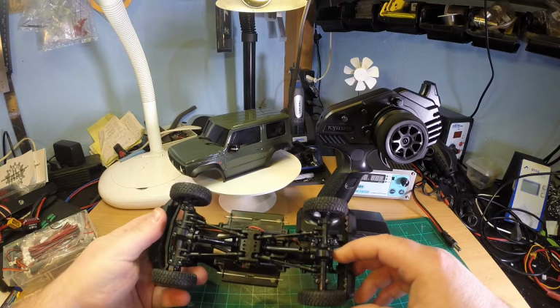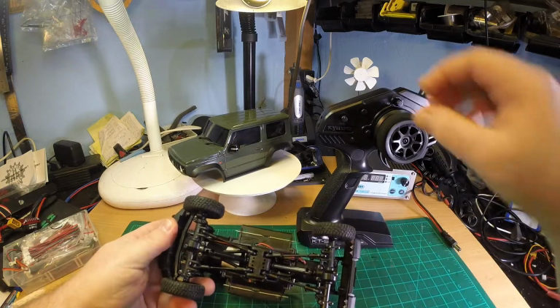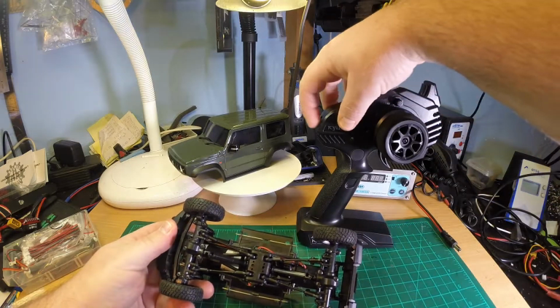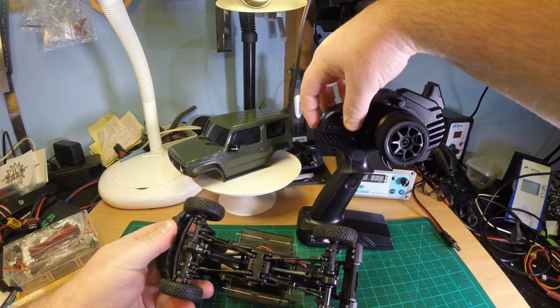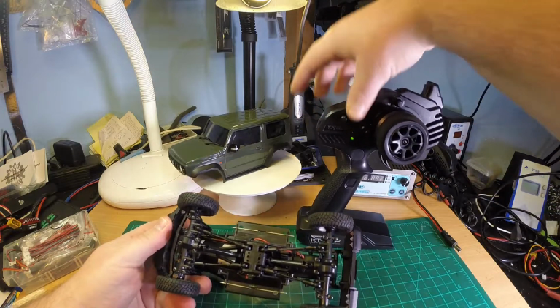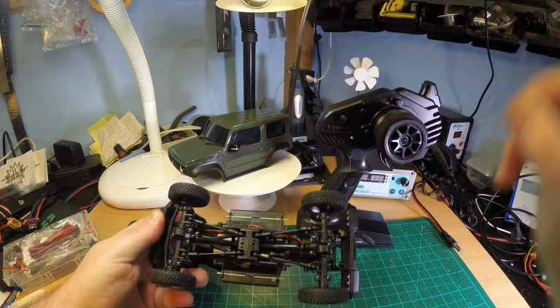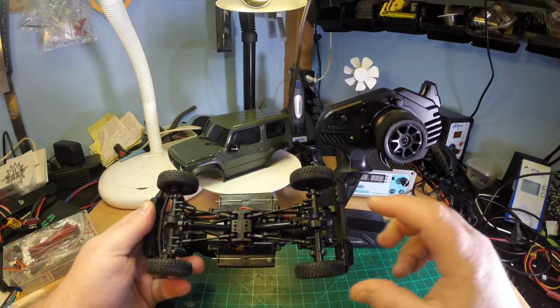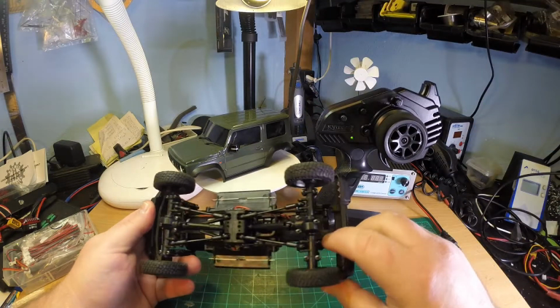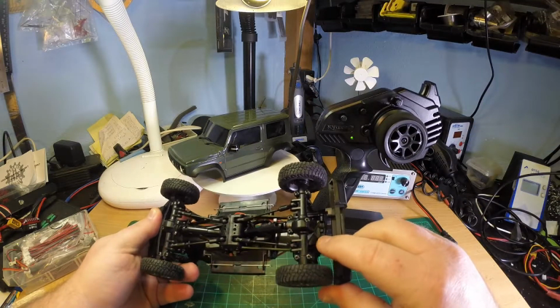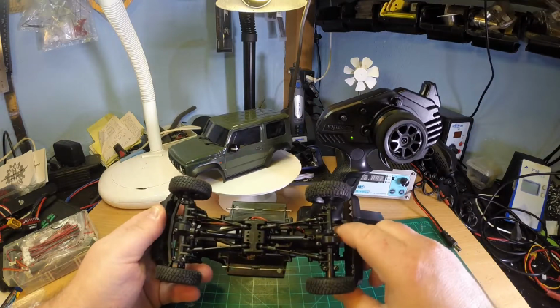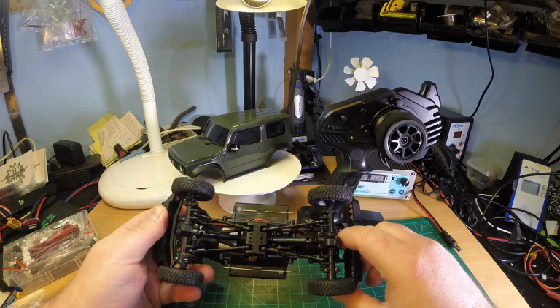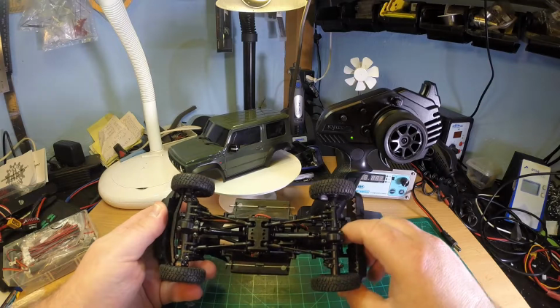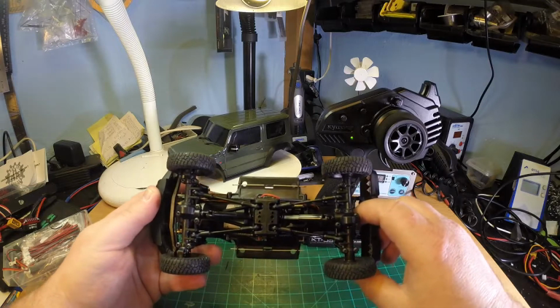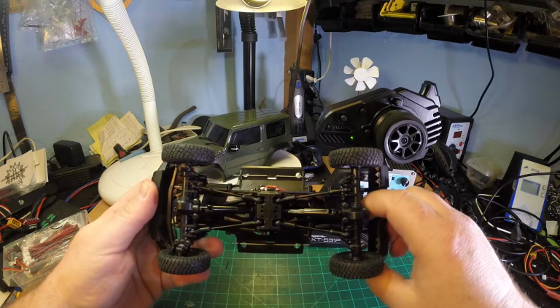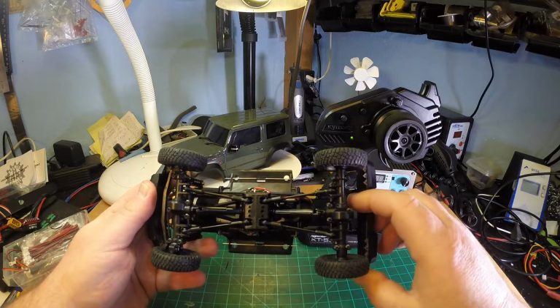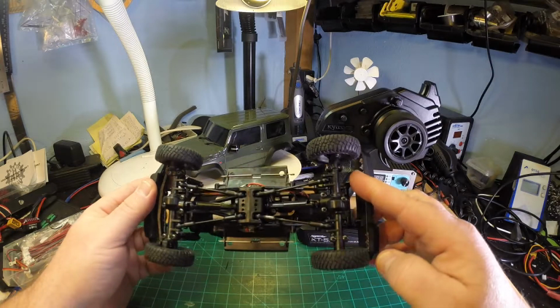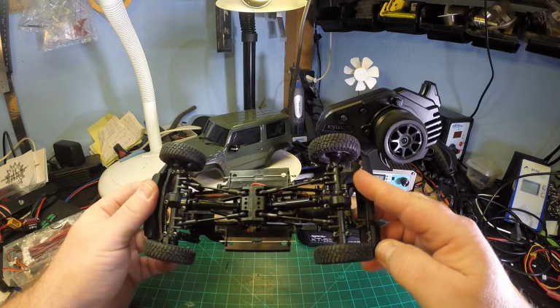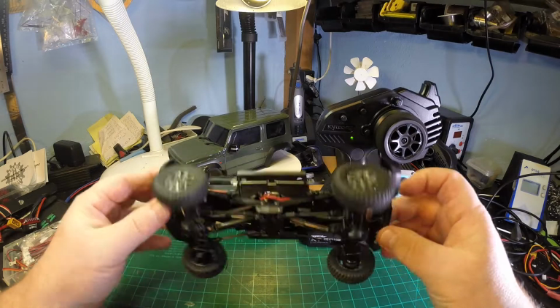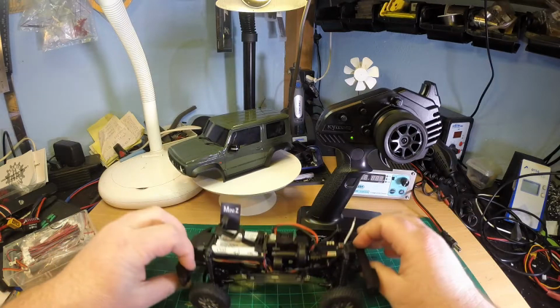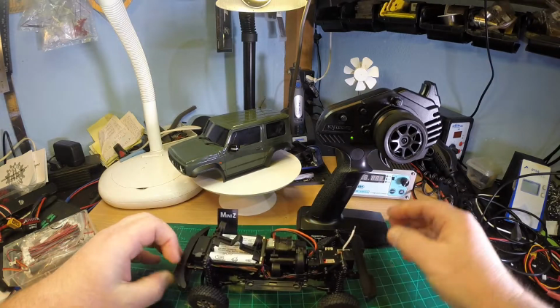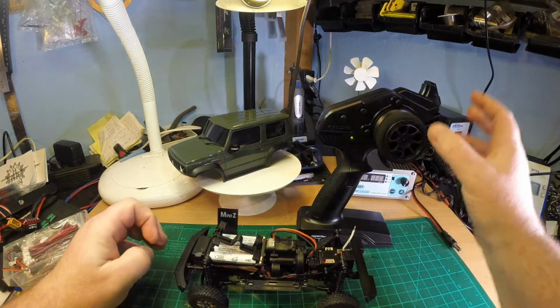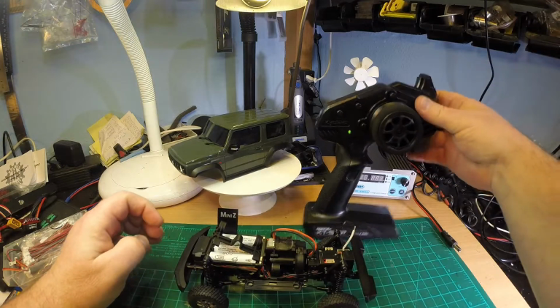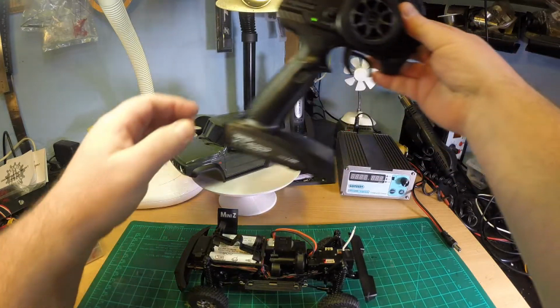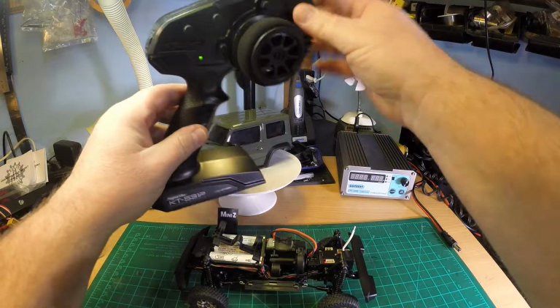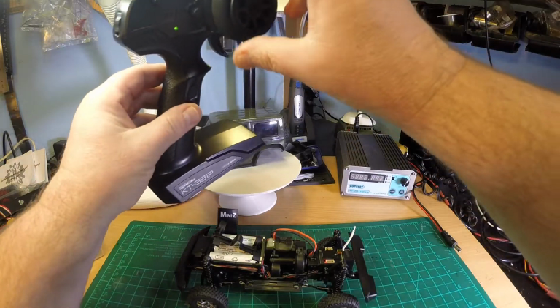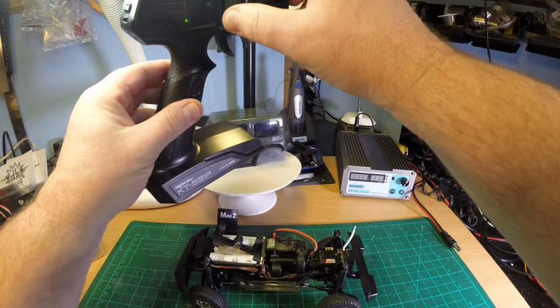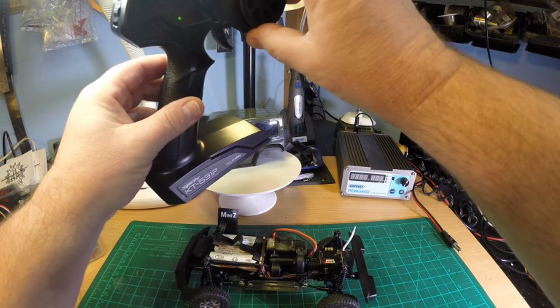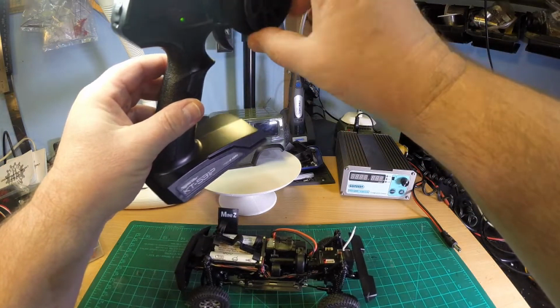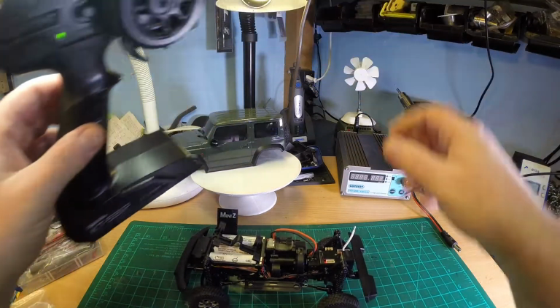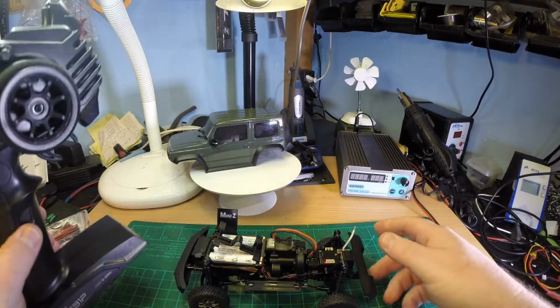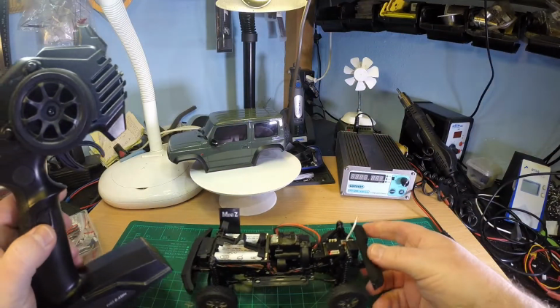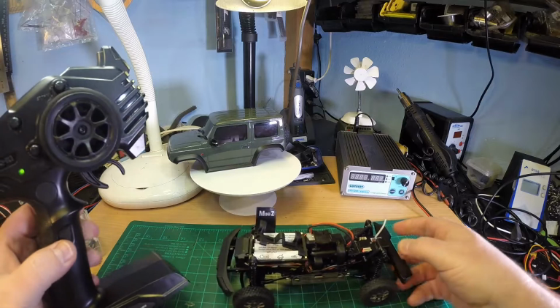So ready to go. Let's switch on the transmitter first — it should already be bound by factory. And that's it. It works. What a surprise.